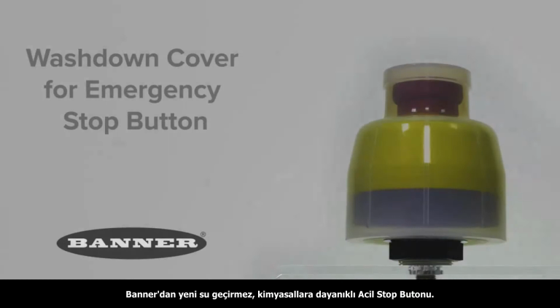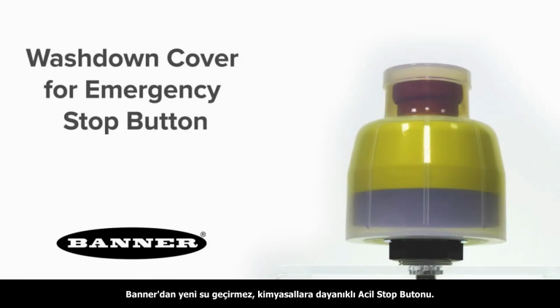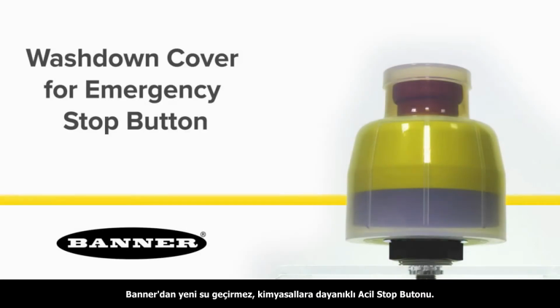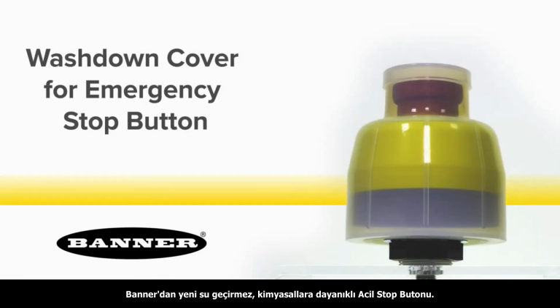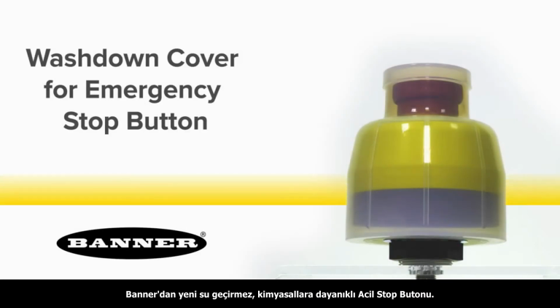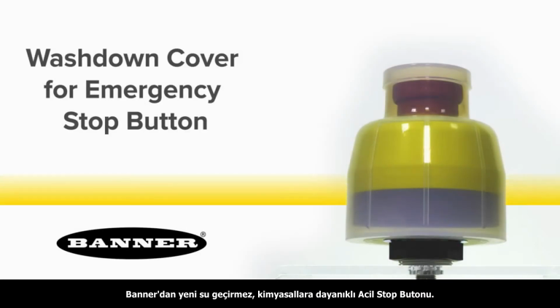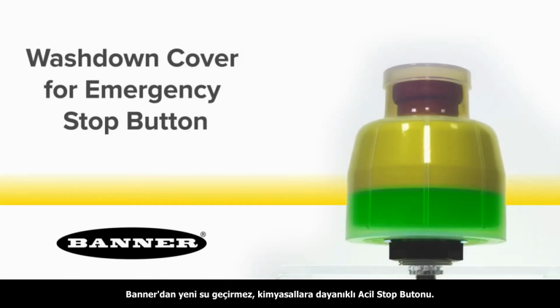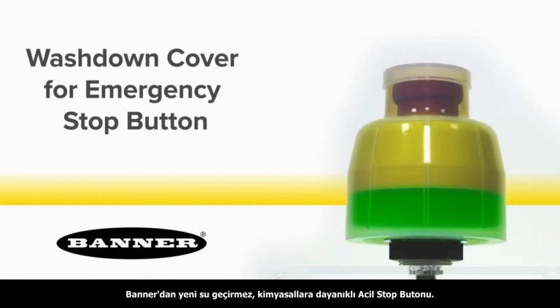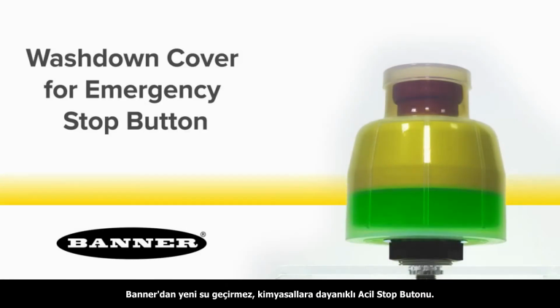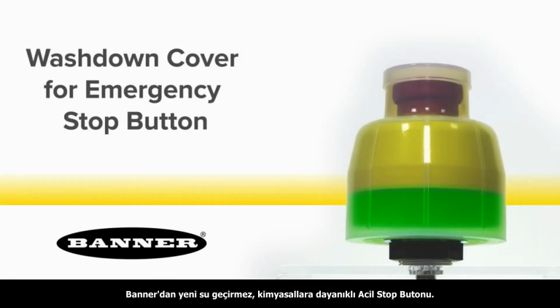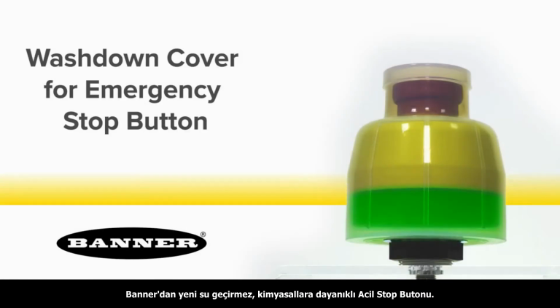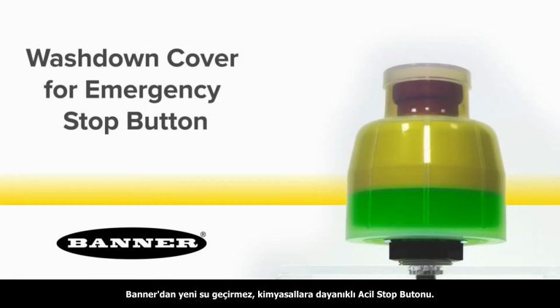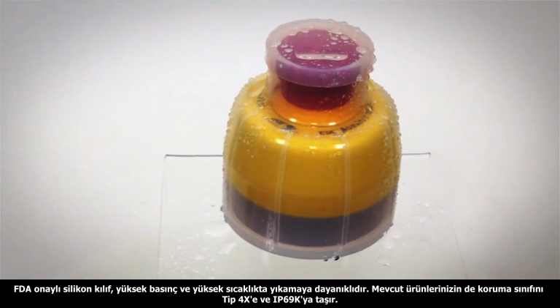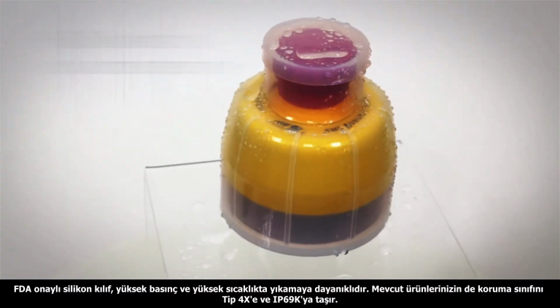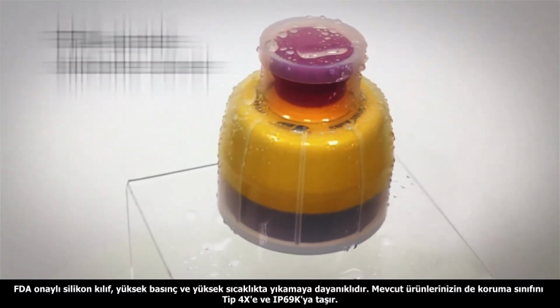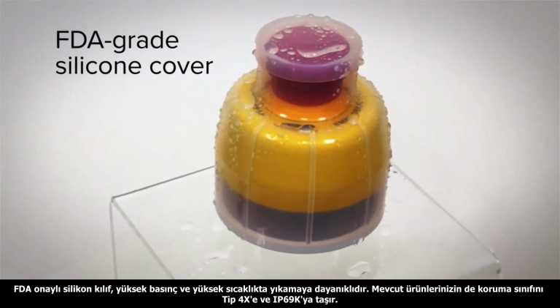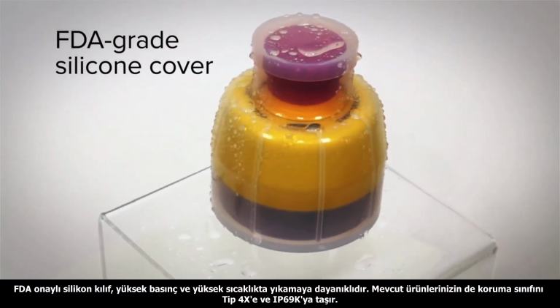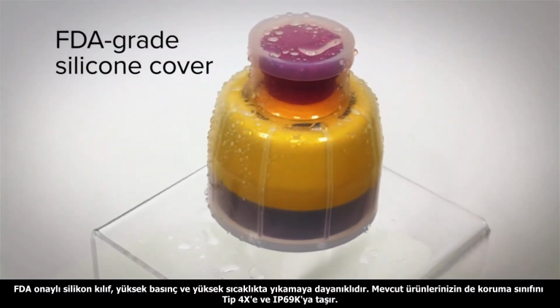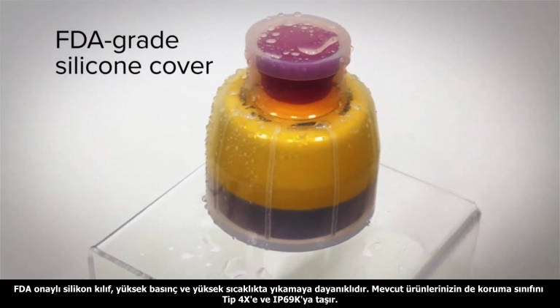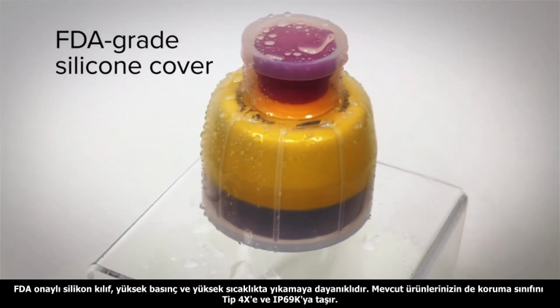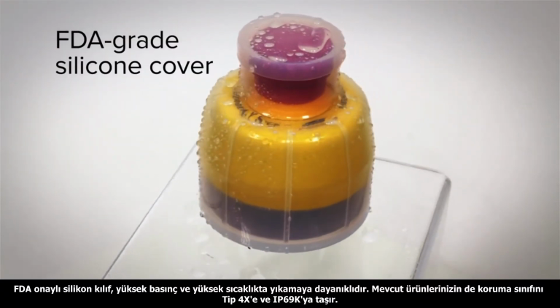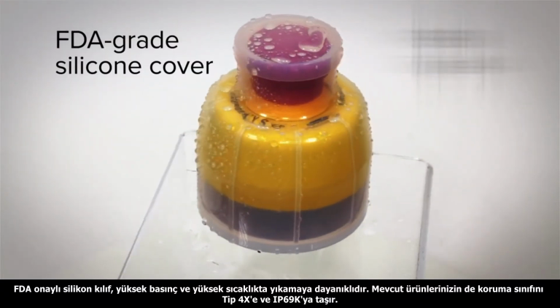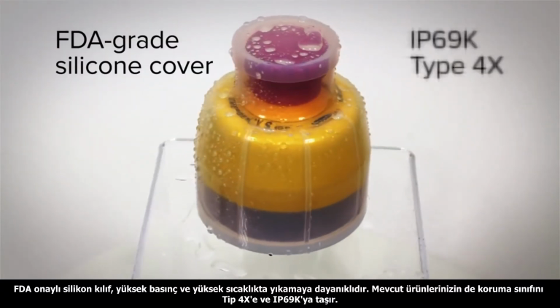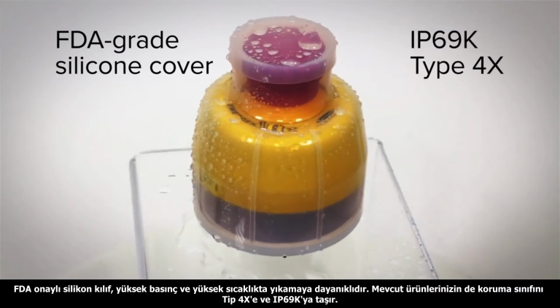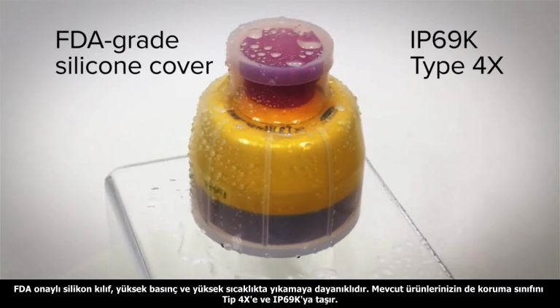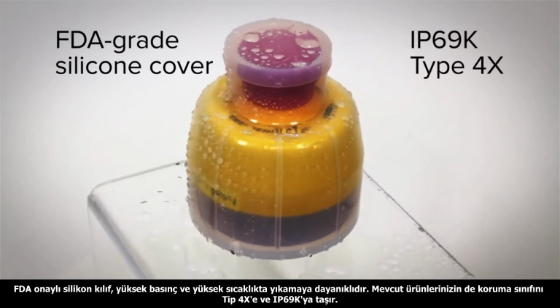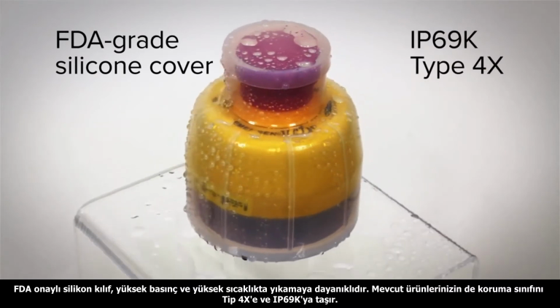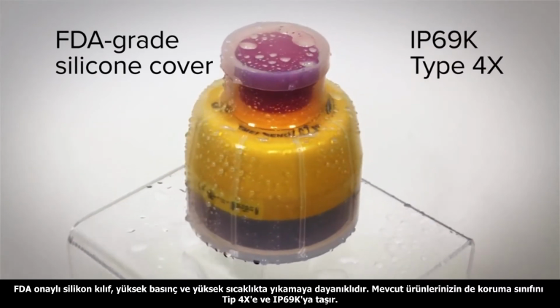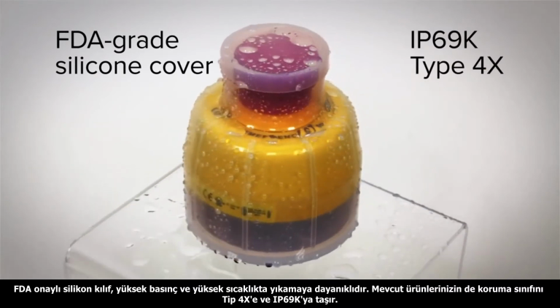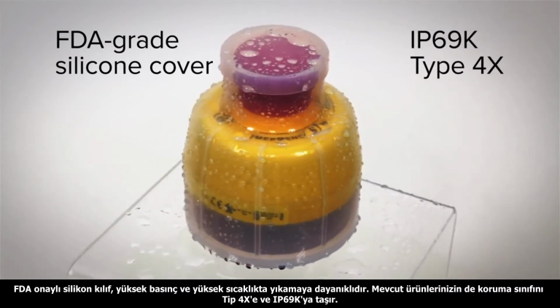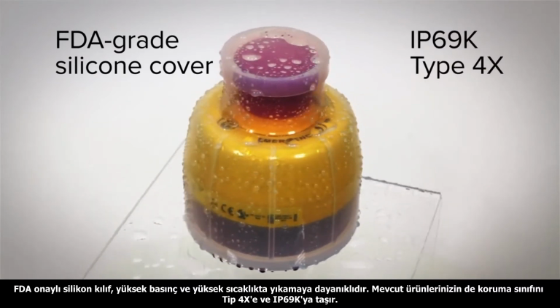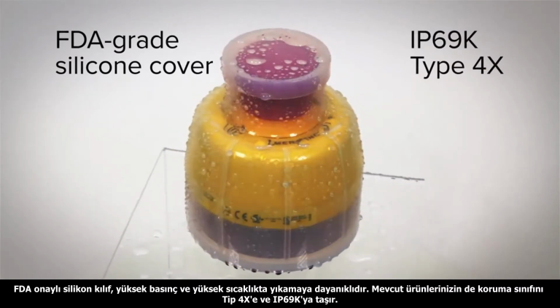Introducing Banner's new washdown cover for 30mm emergency stop buttons. The FDA-grade silicone cover can withstand high pressure, high temperature washdown, and increases the product rating to IP69K and Type 4X.